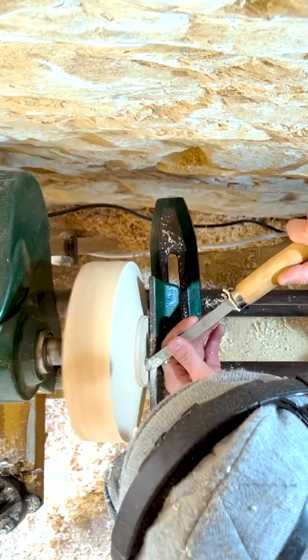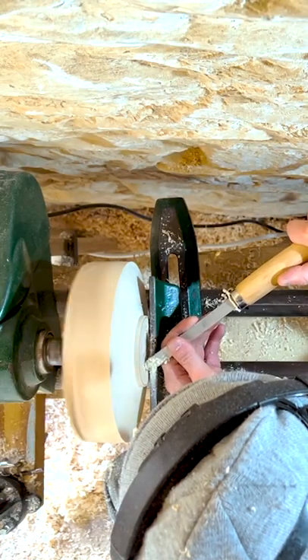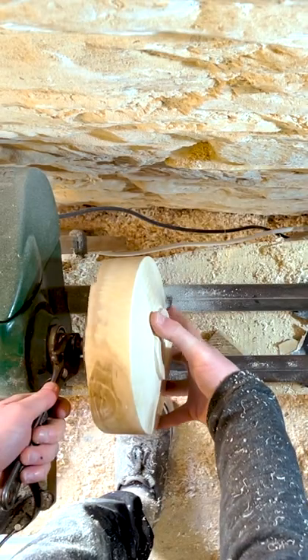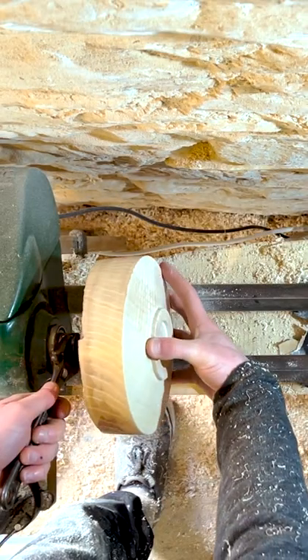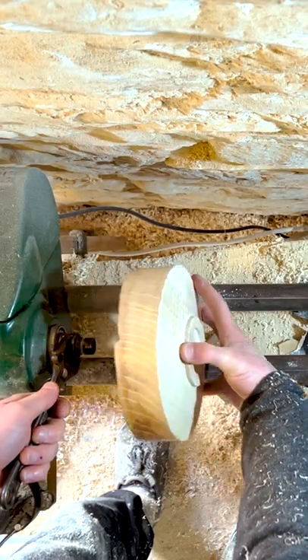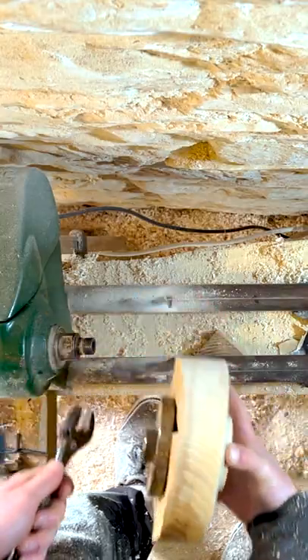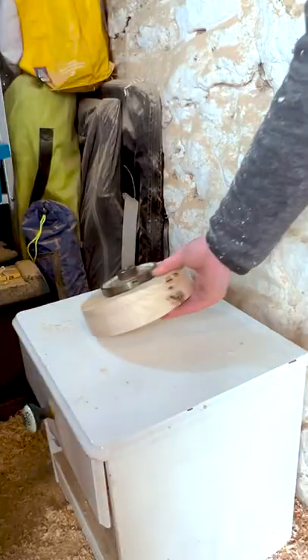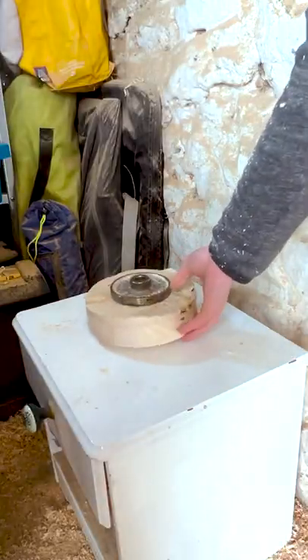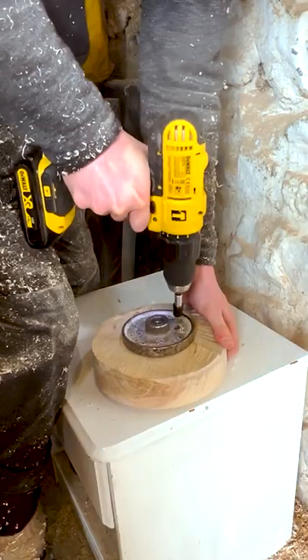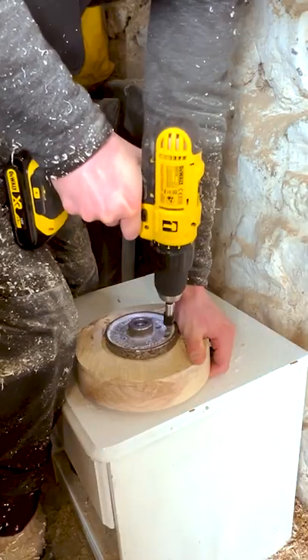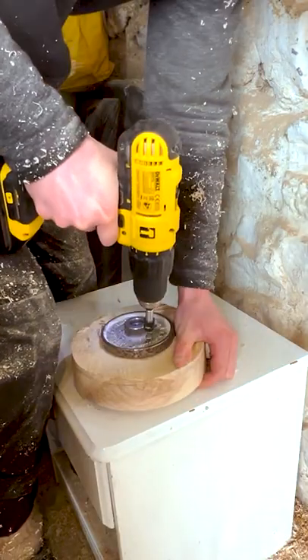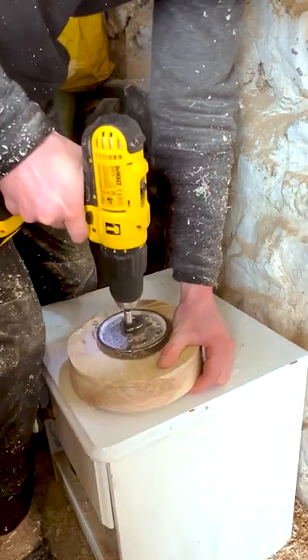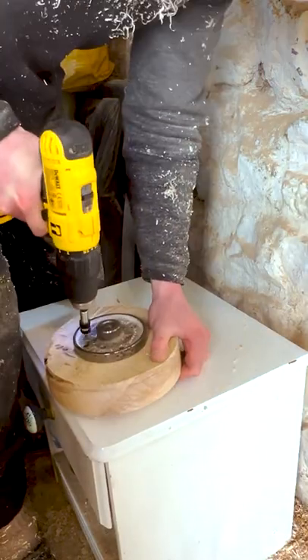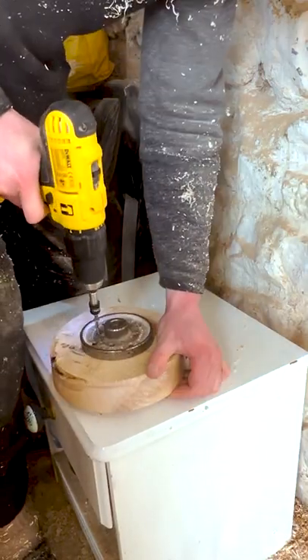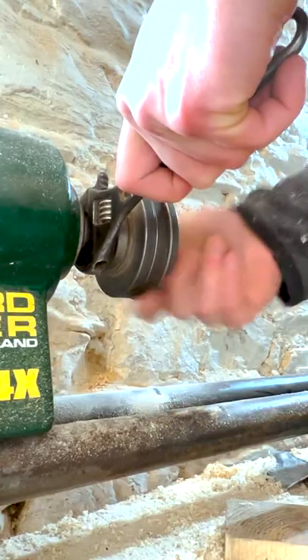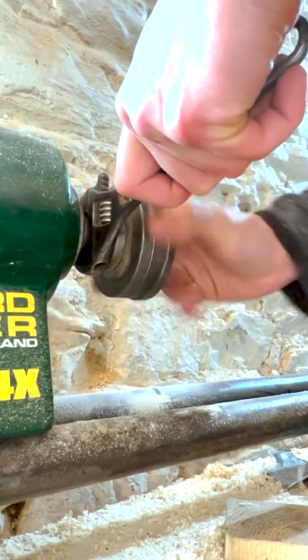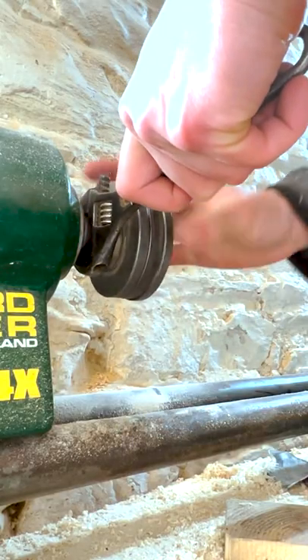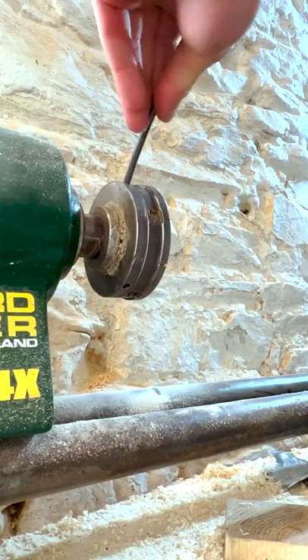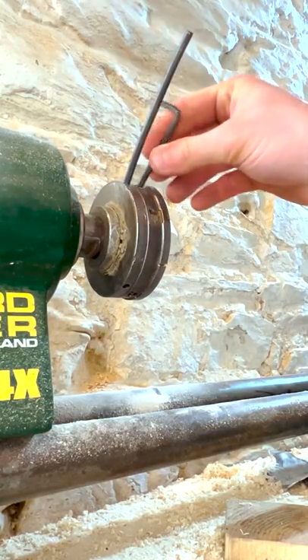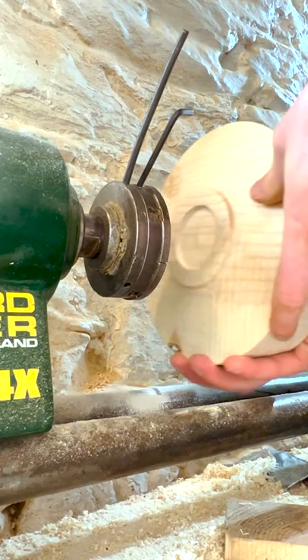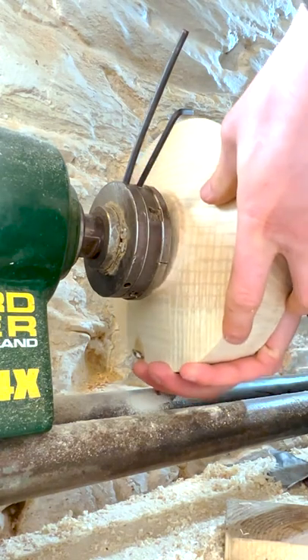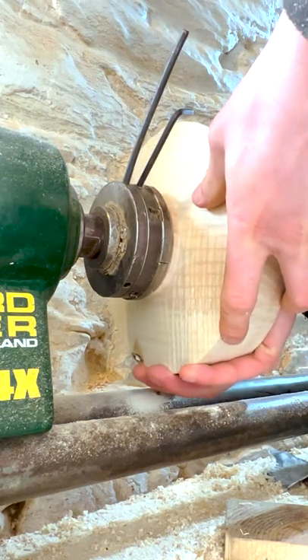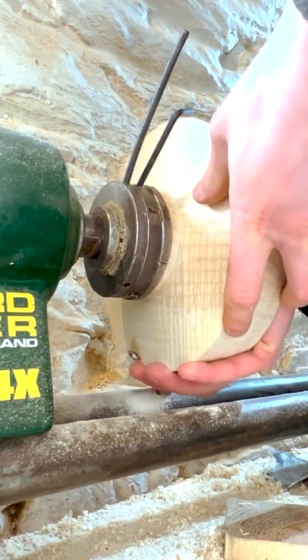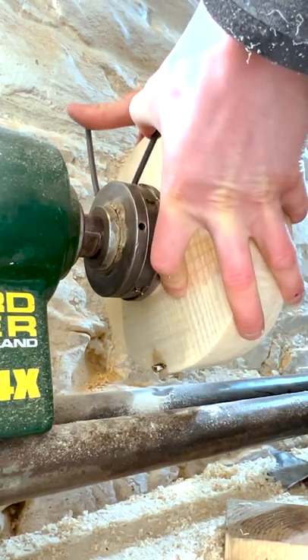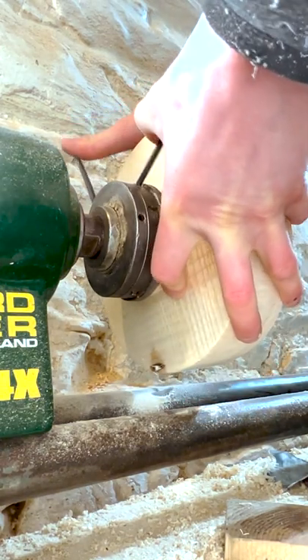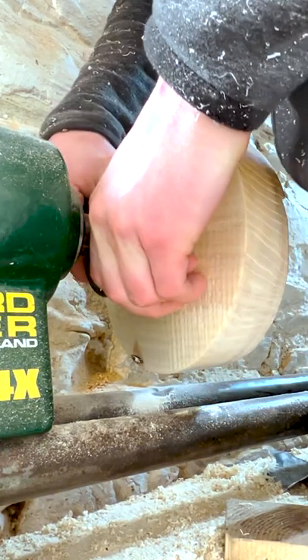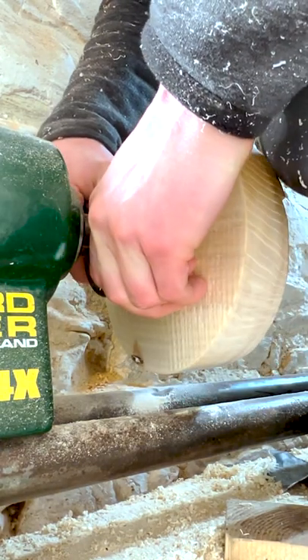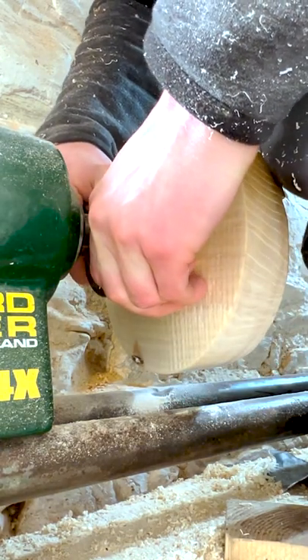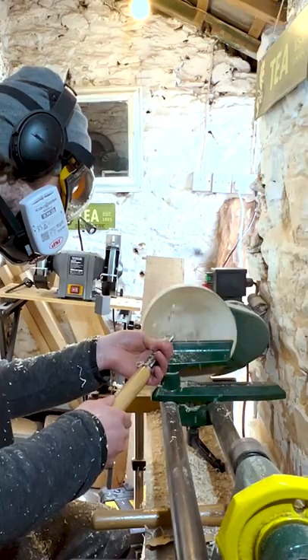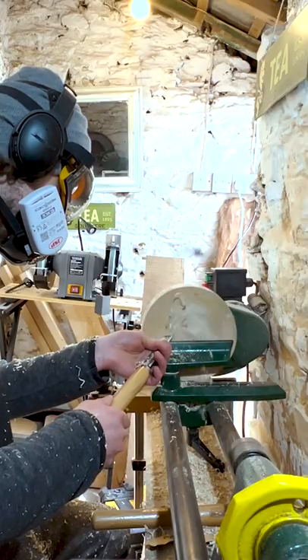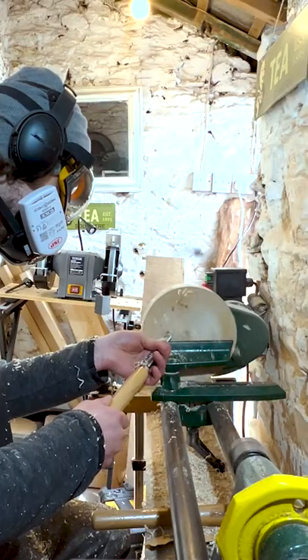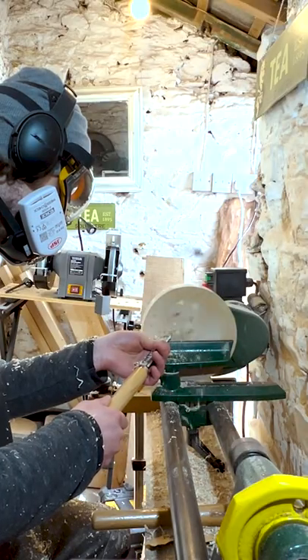Here I make a little indent called a tenon and then I remove it from the lathe. Now I can take off that faceplate by removing the screws, attach something called a chuck onto the lathe, and I can now use that tenon to flip the project round.